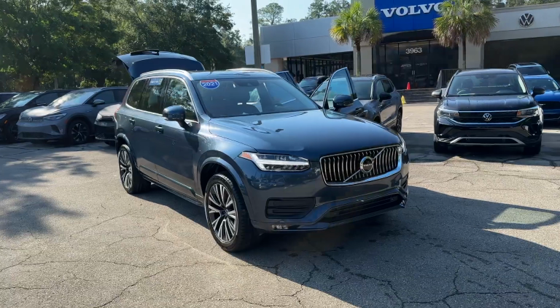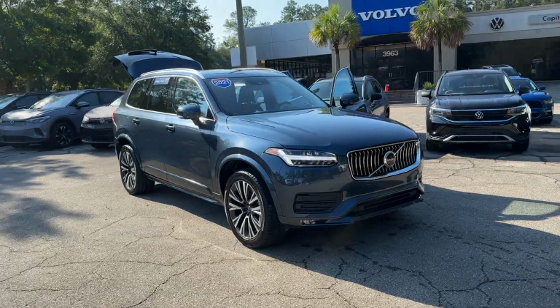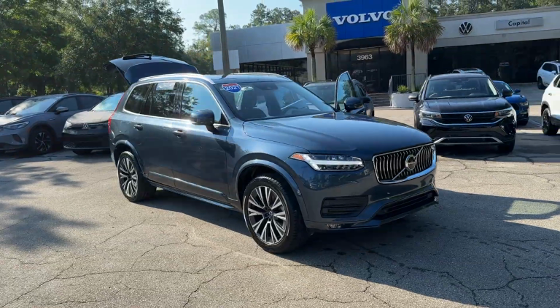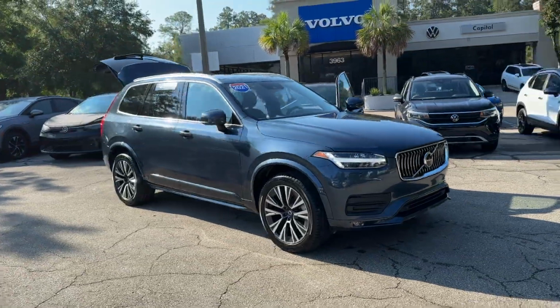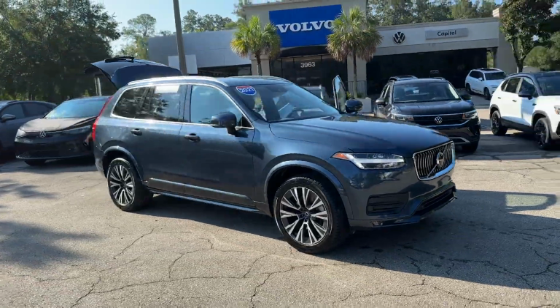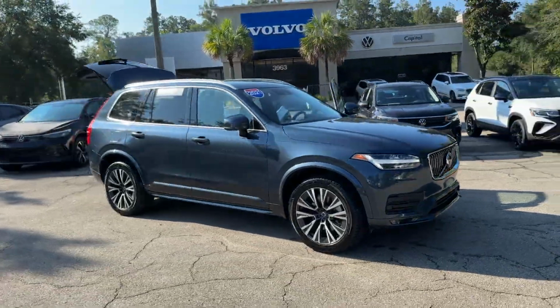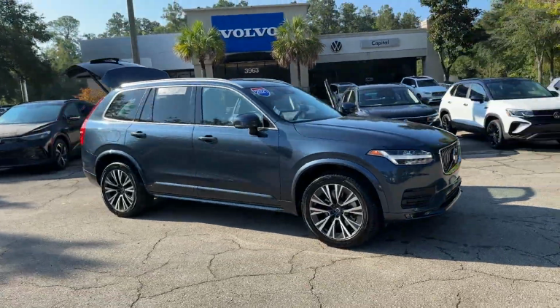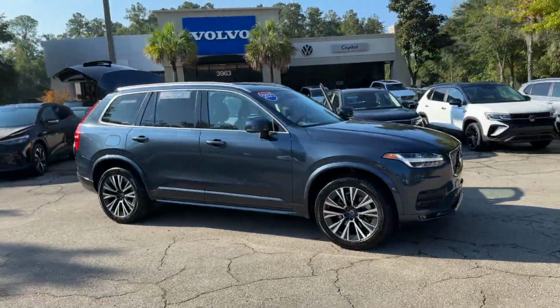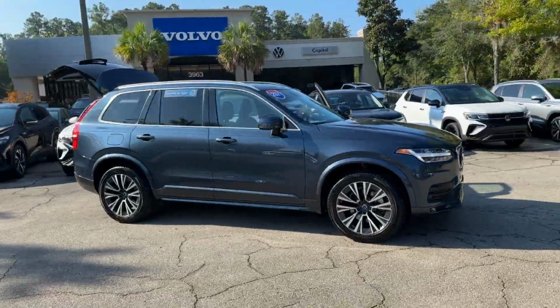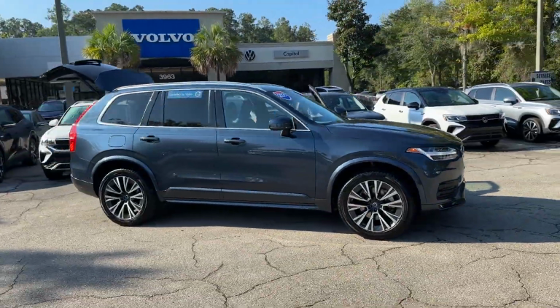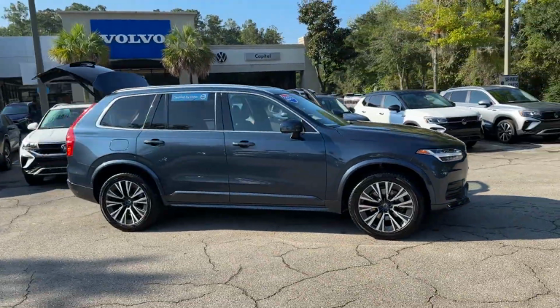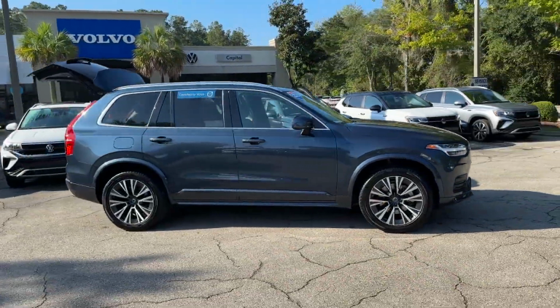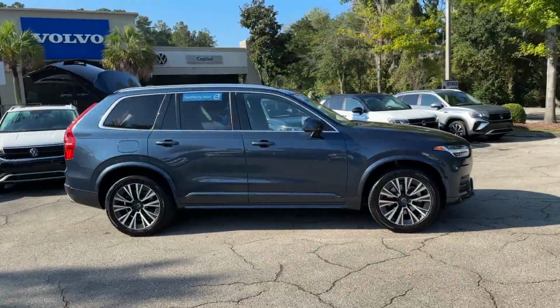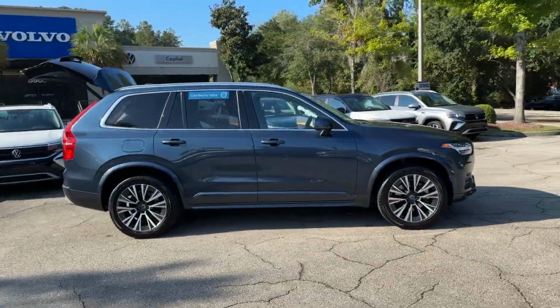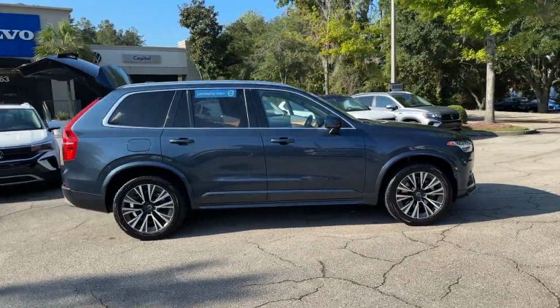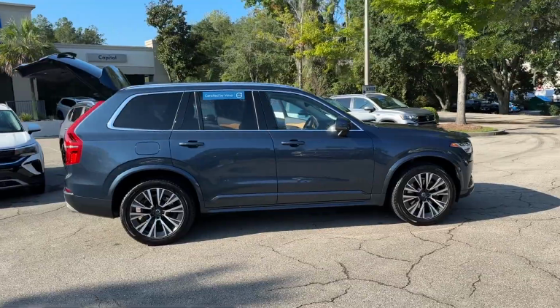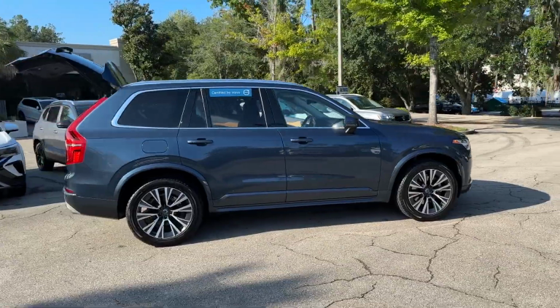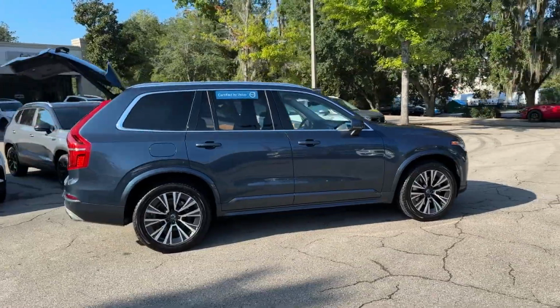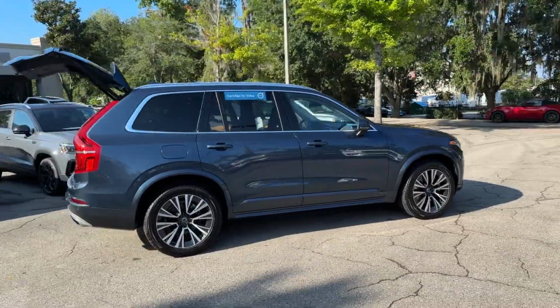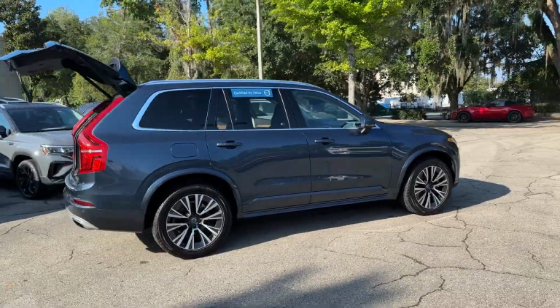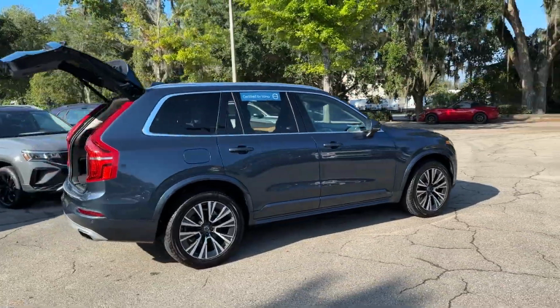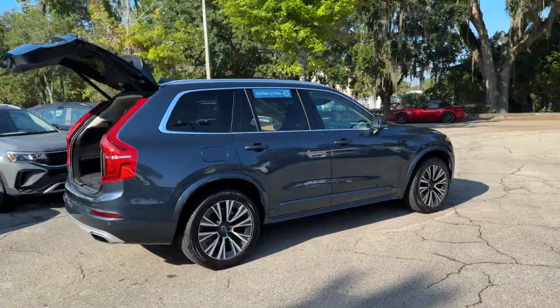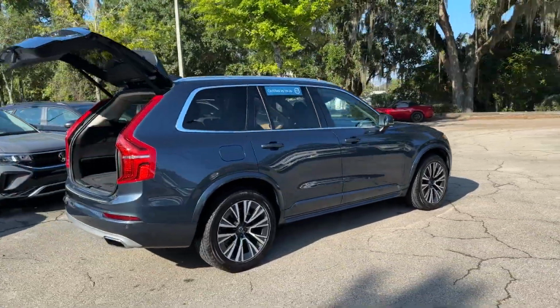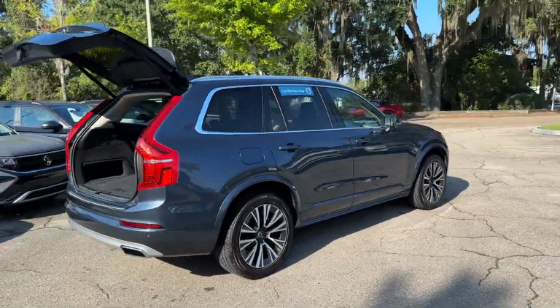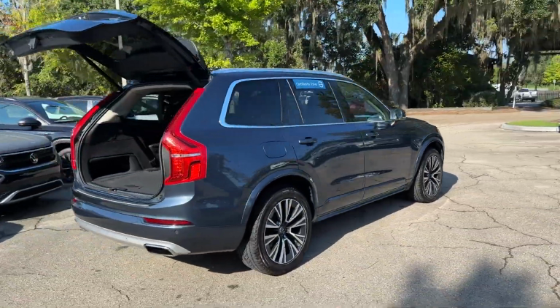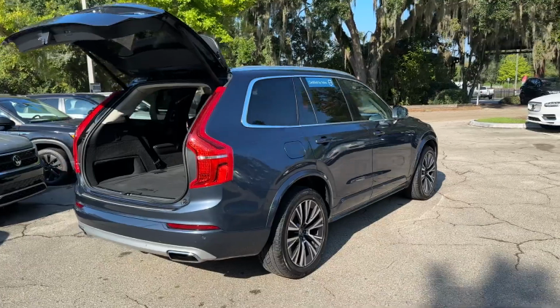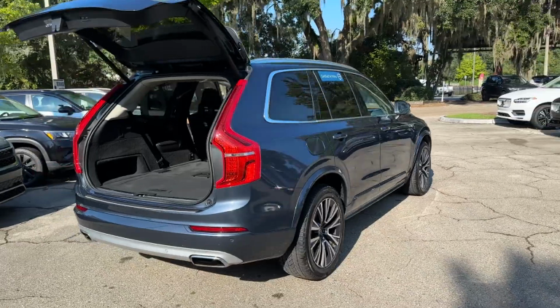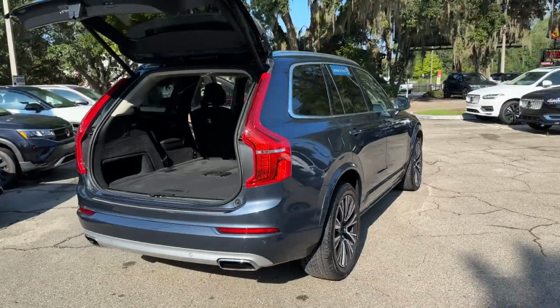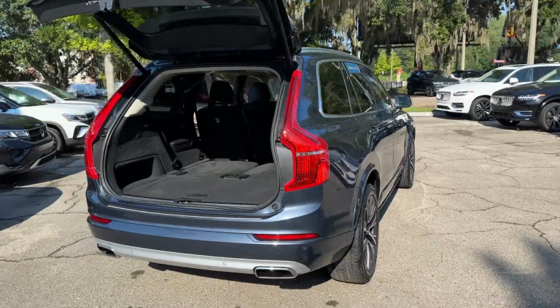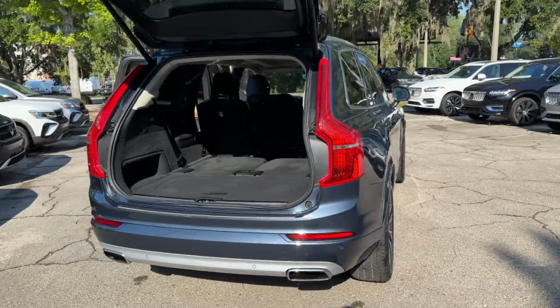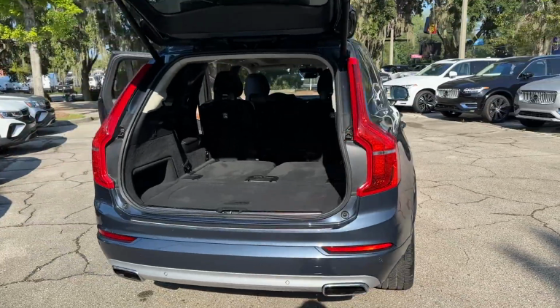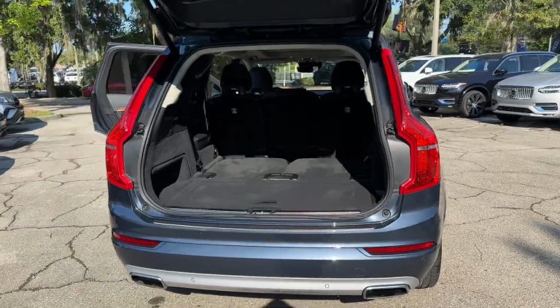2021 Volvo XC90. With less than 28,000 miles on the odometer, this SUV offers space as well as power and performance.